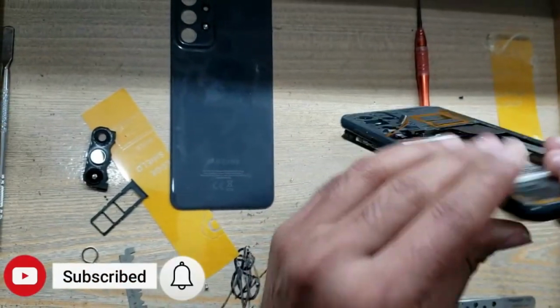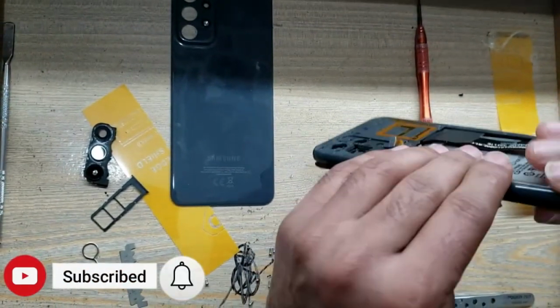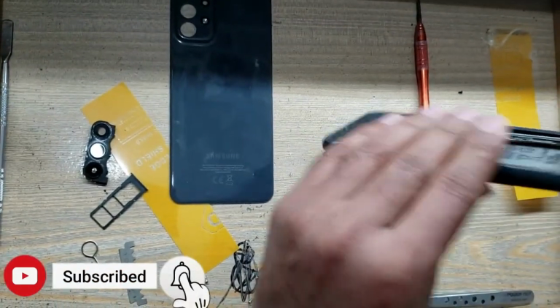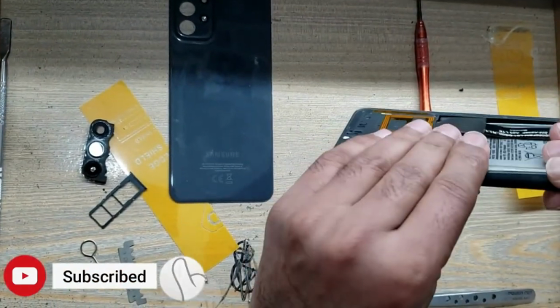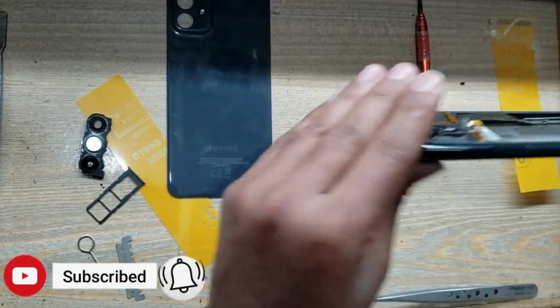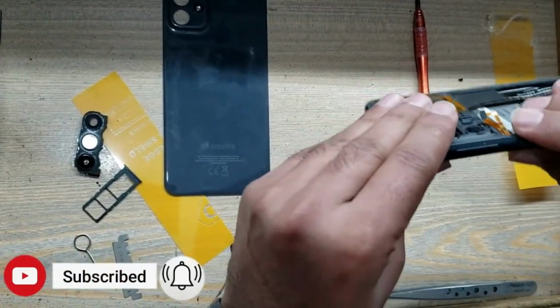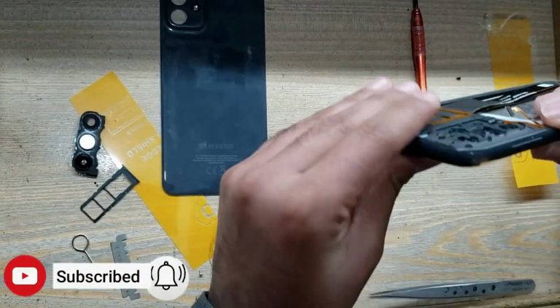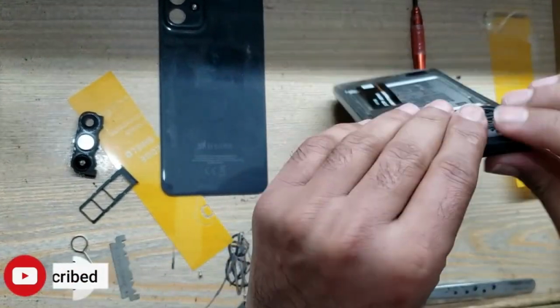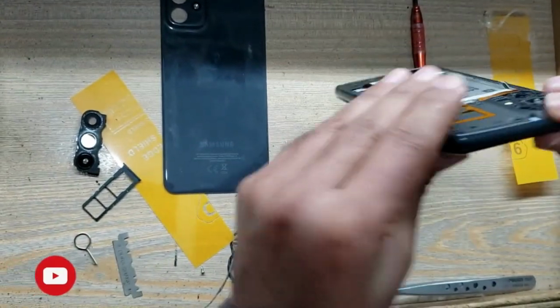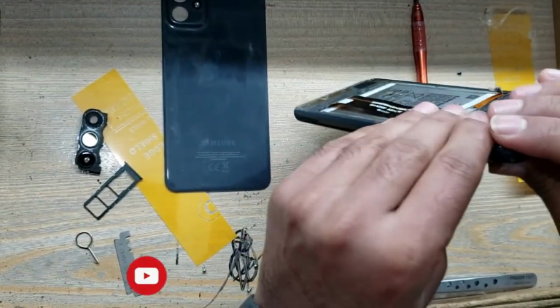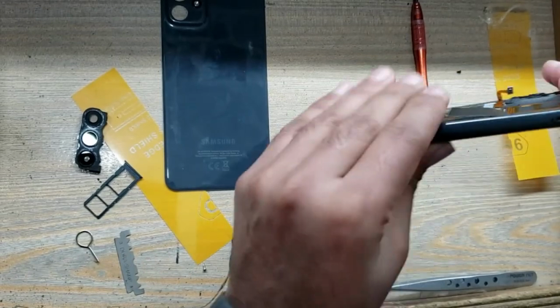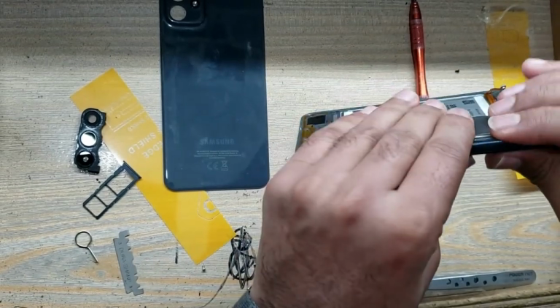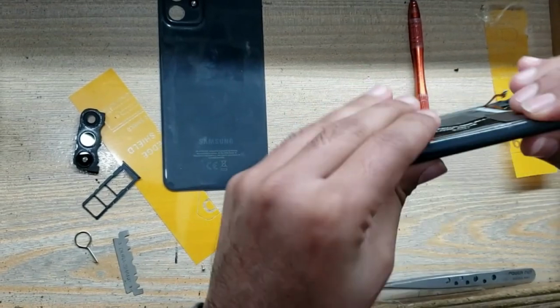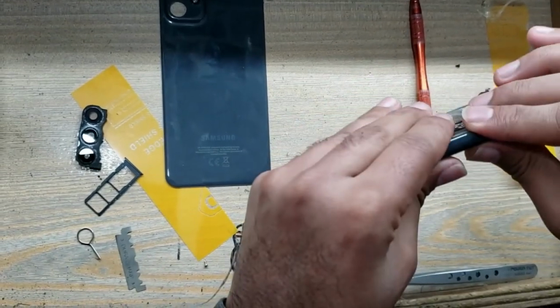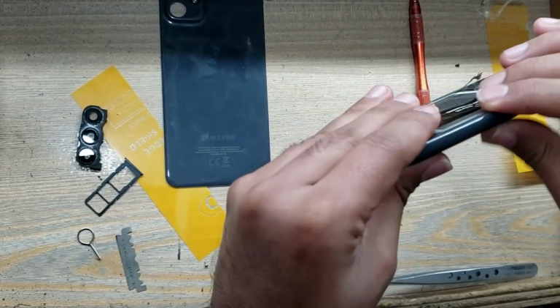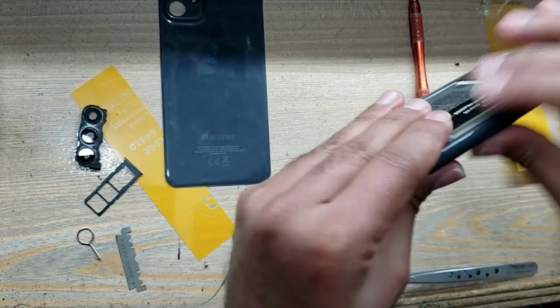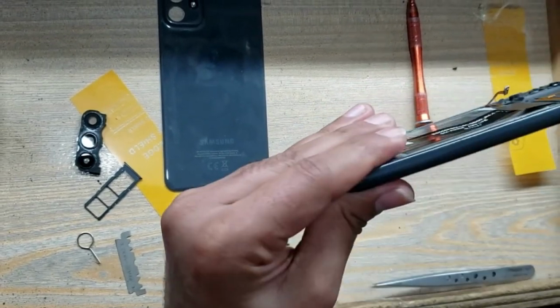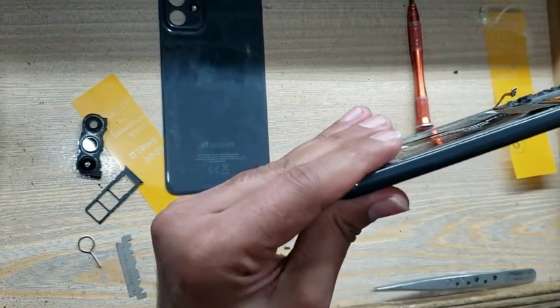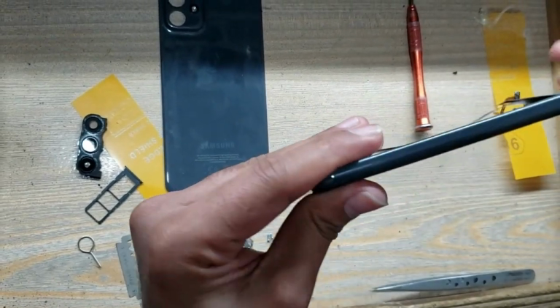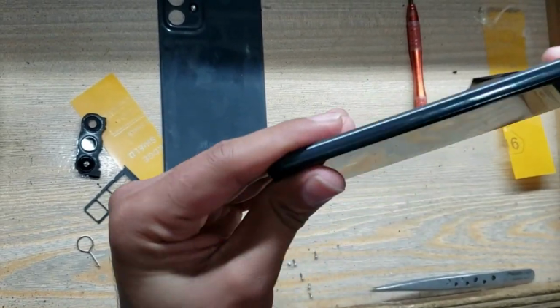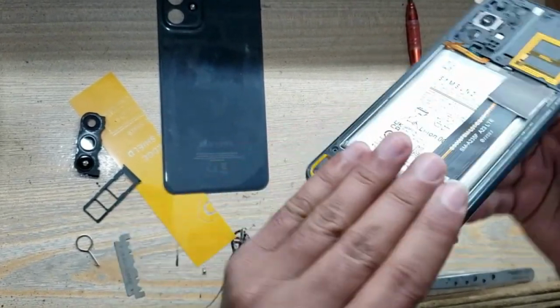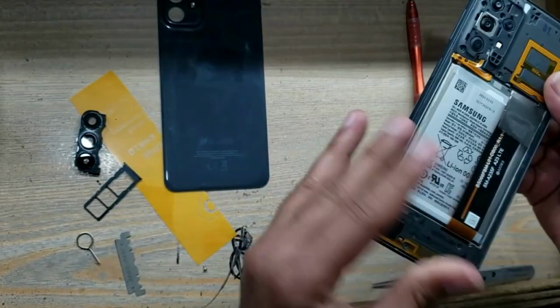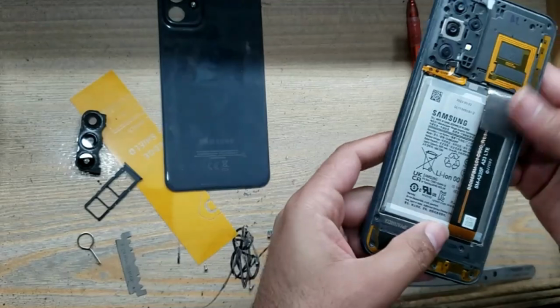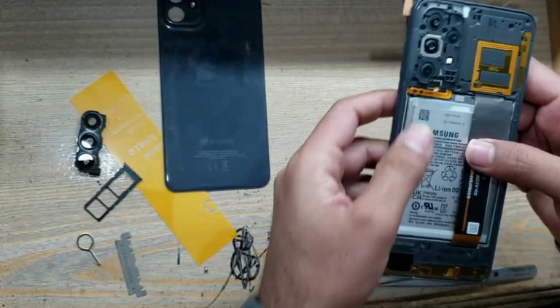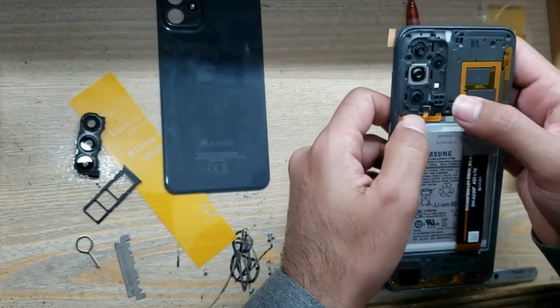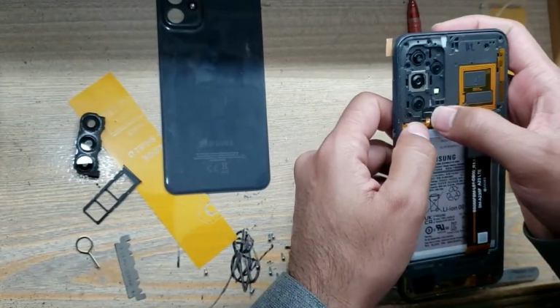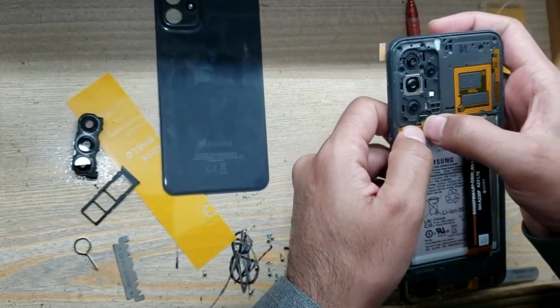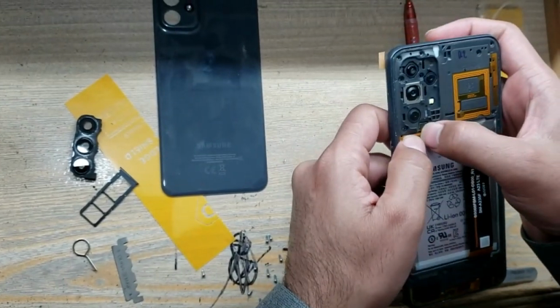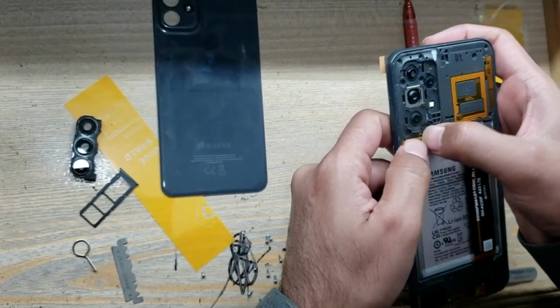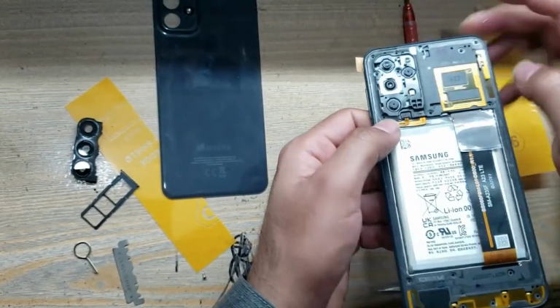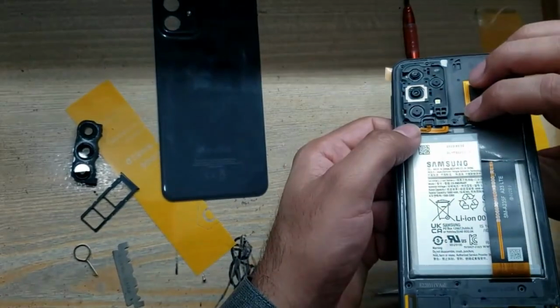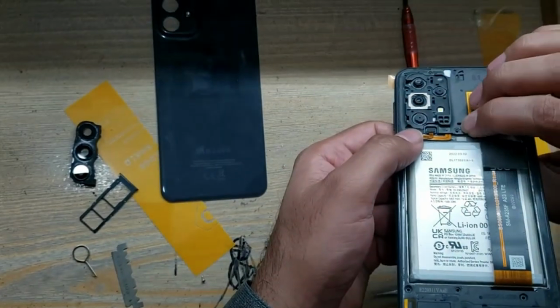Install the inner body. Connect the power button flex connector to the main board.